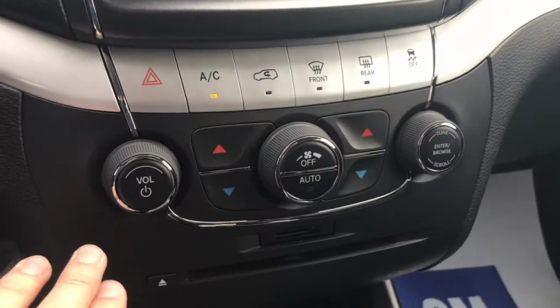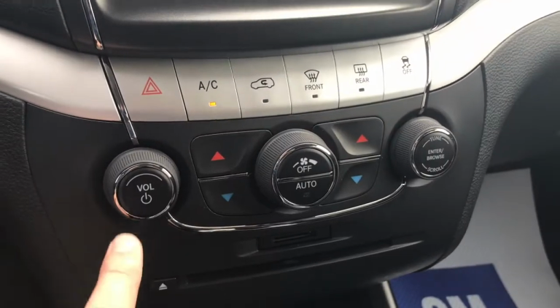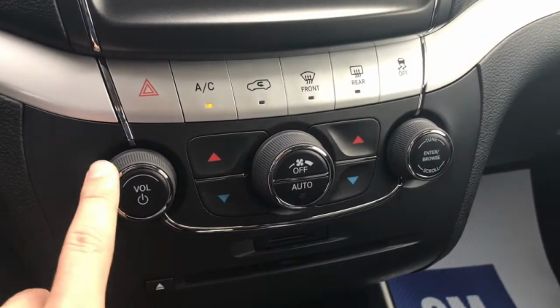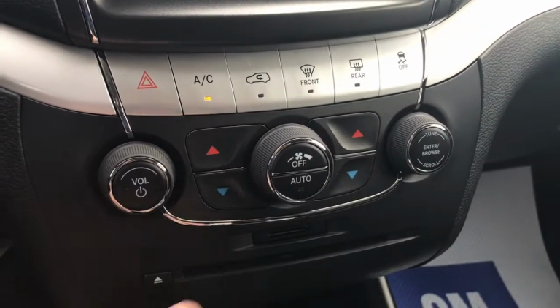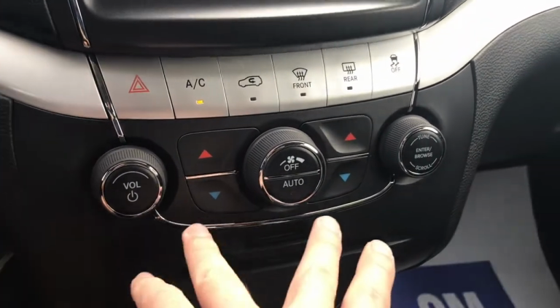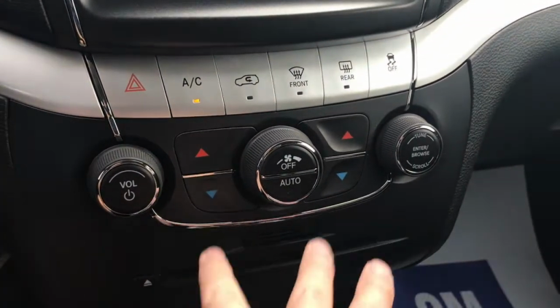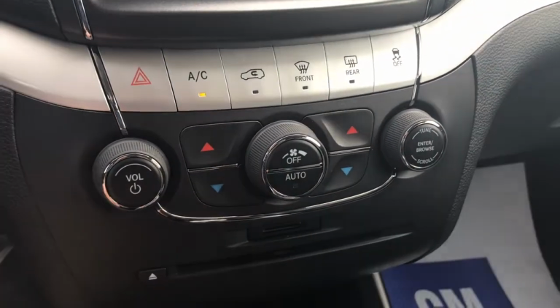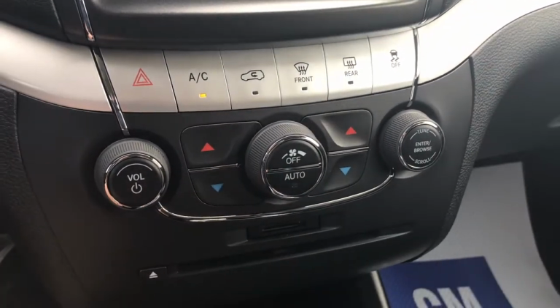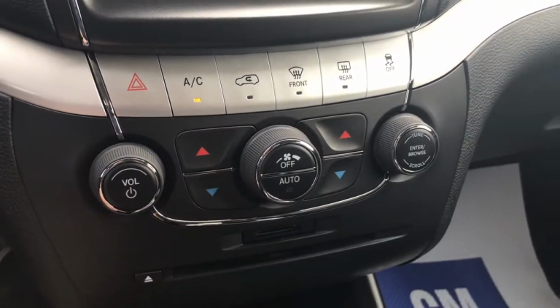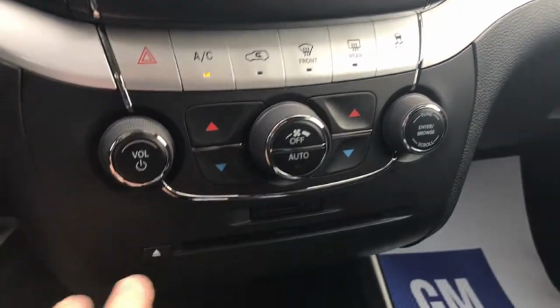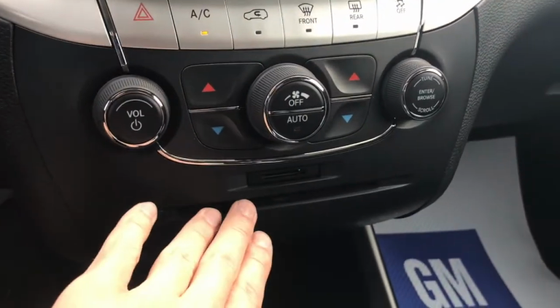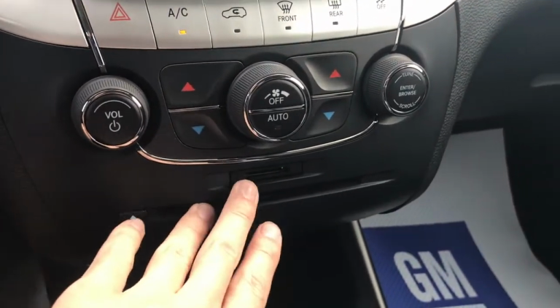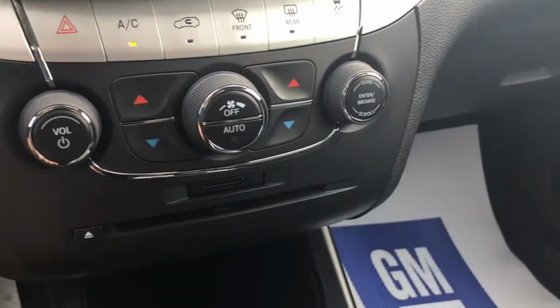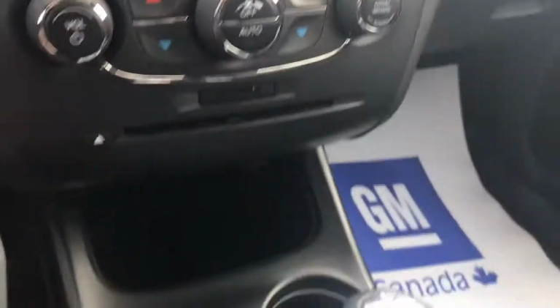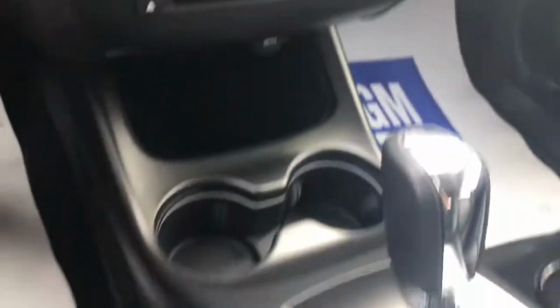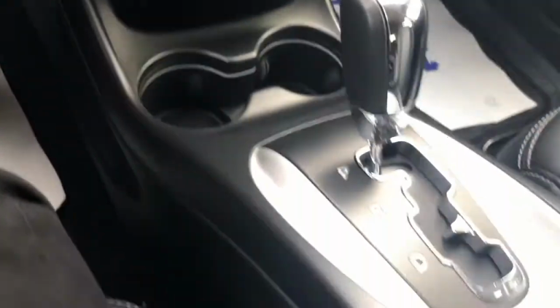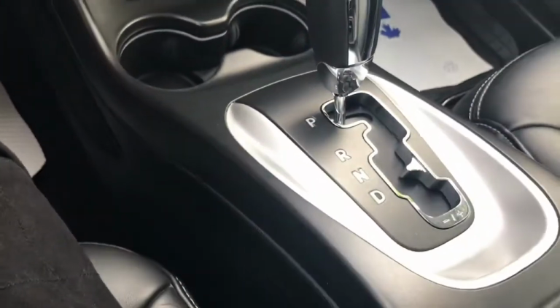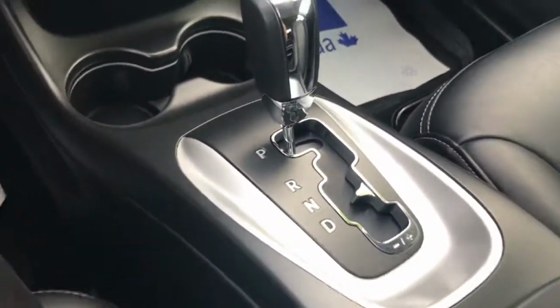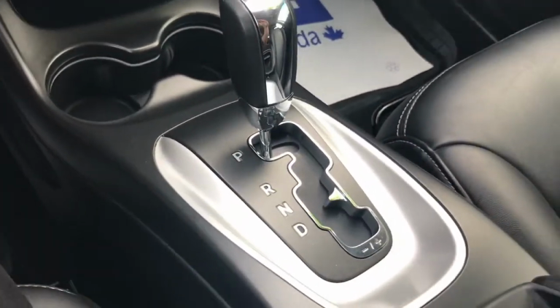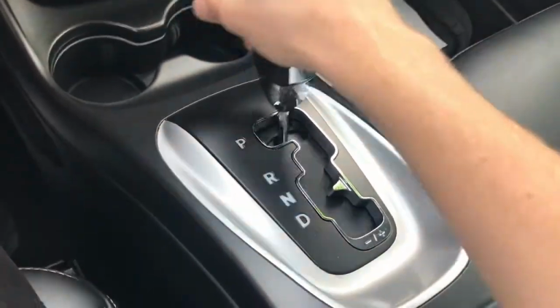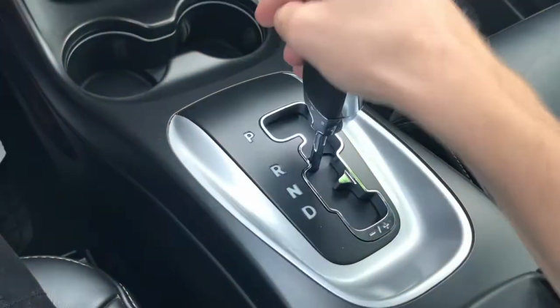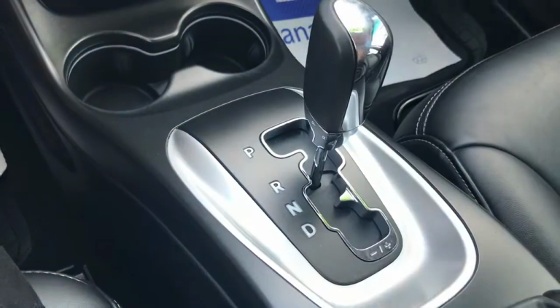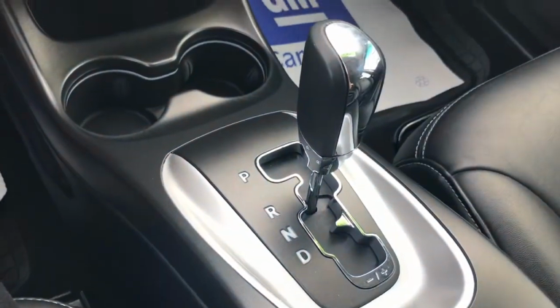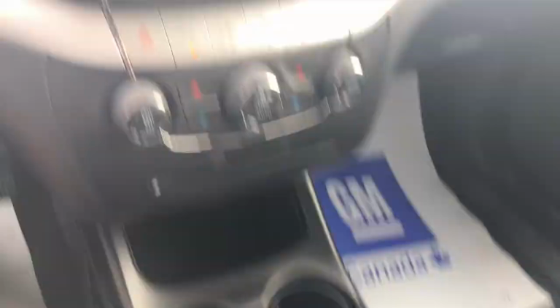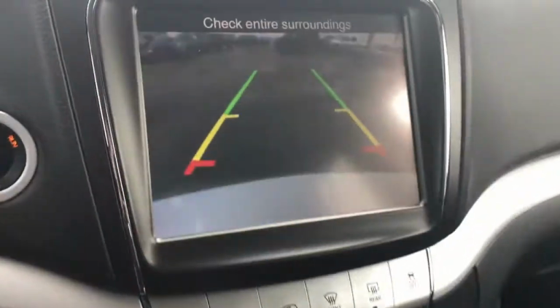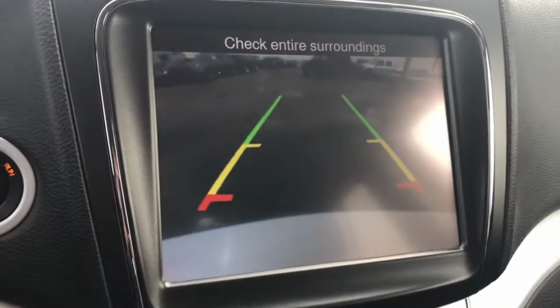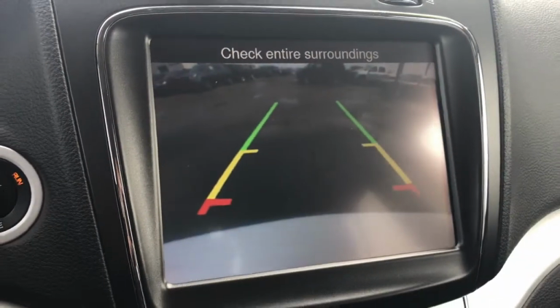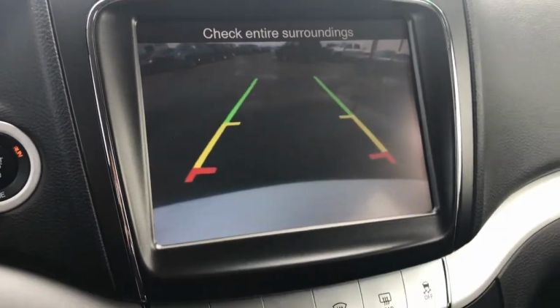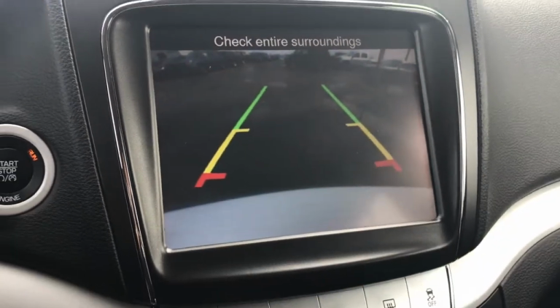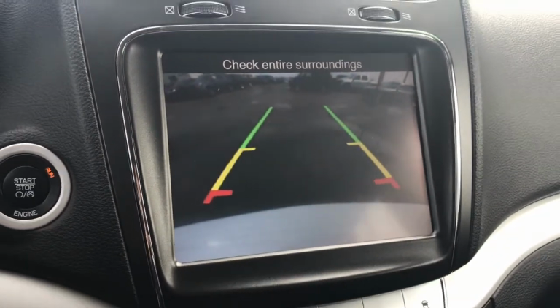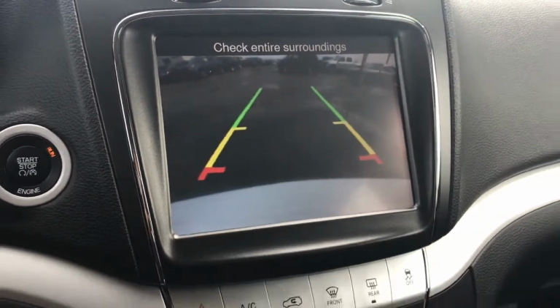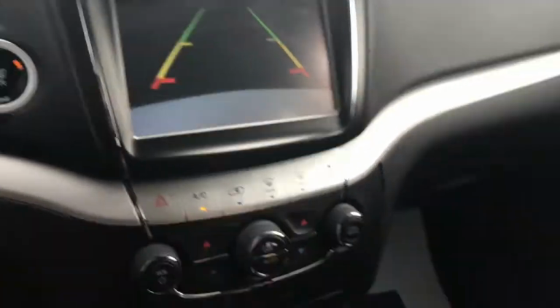A bit lower you've got the hard radio controls and dual zone climate controls, CD player, and SD card slot. As we move along we're going to pop this vehicle into reverse and take a look at that HD backup camera — really nice.